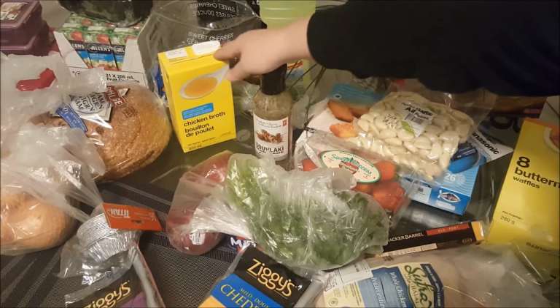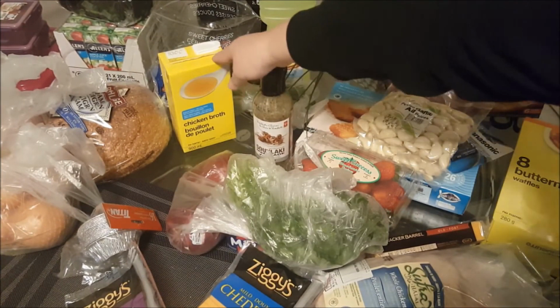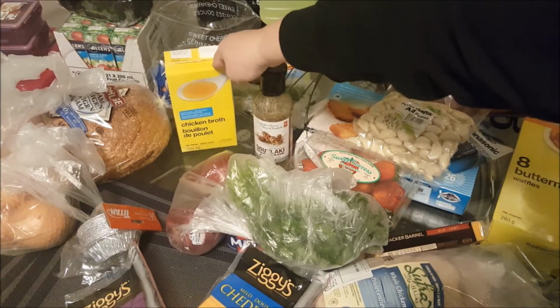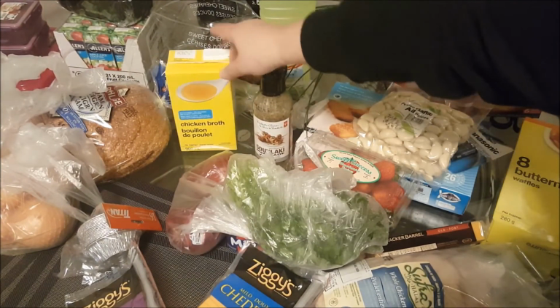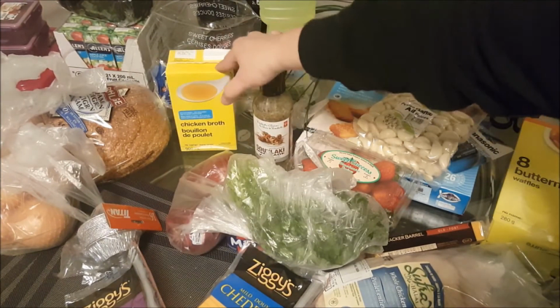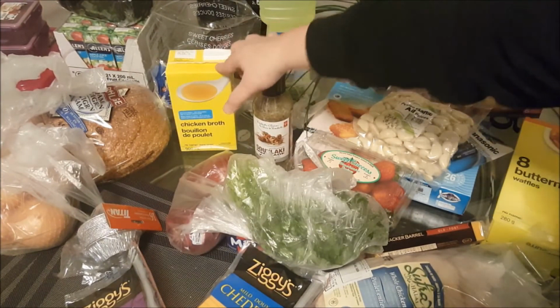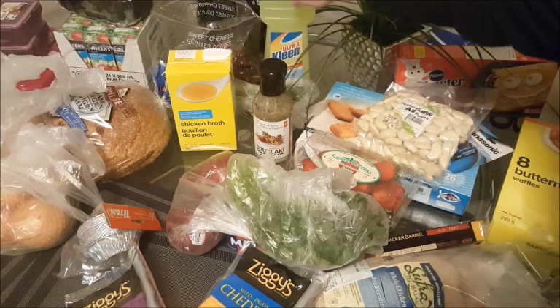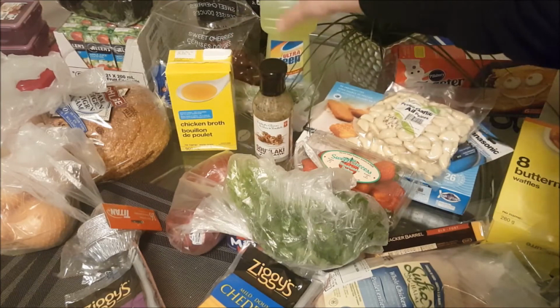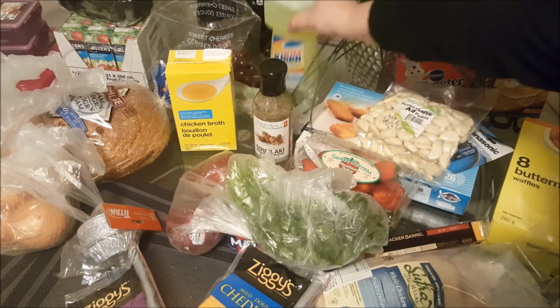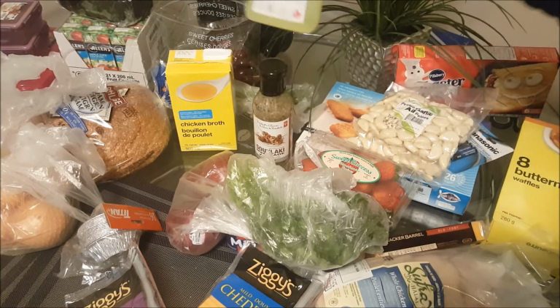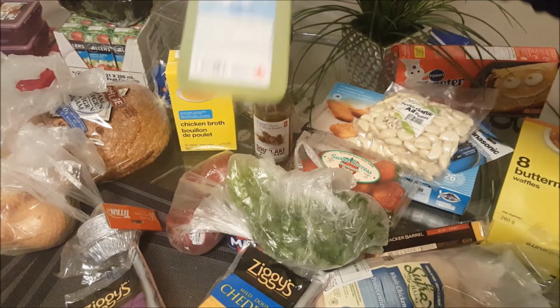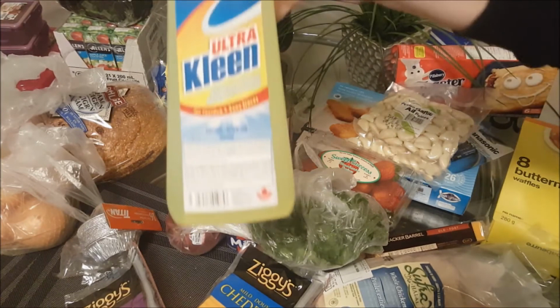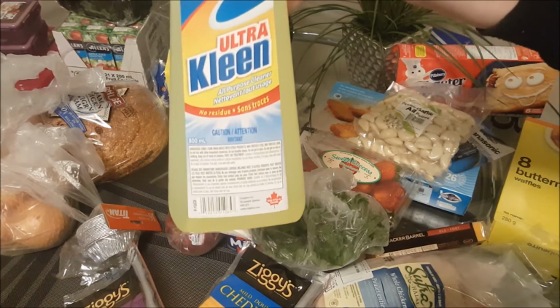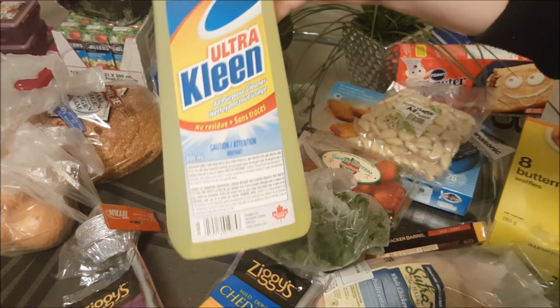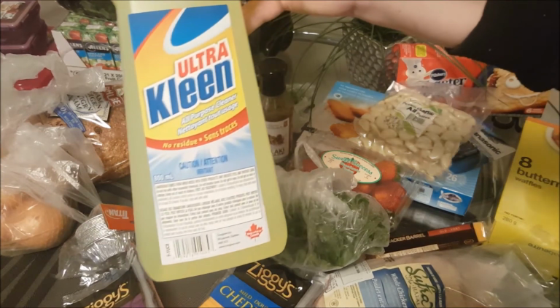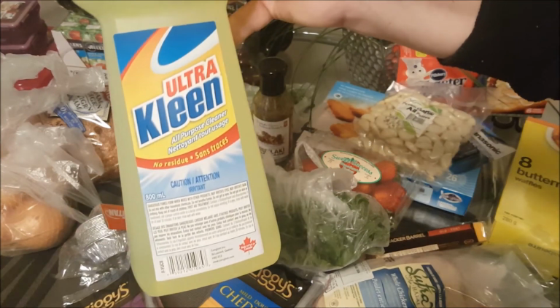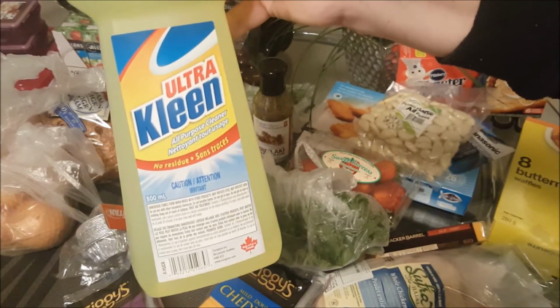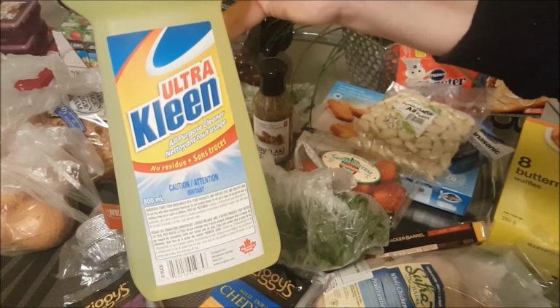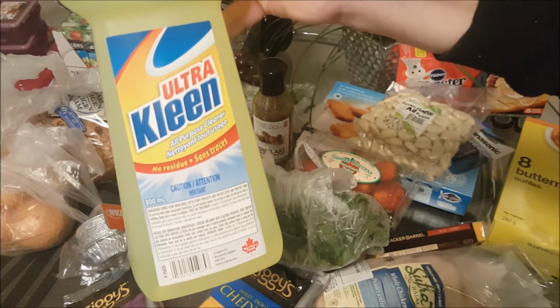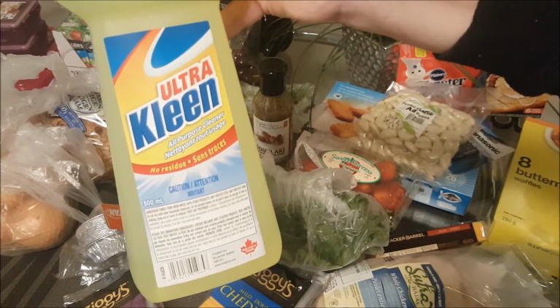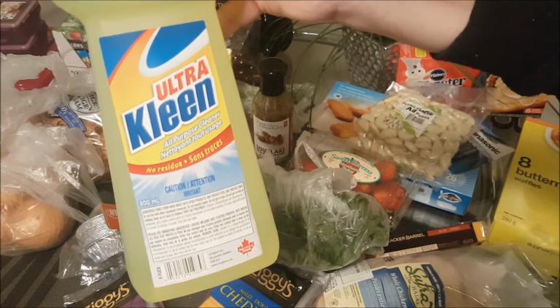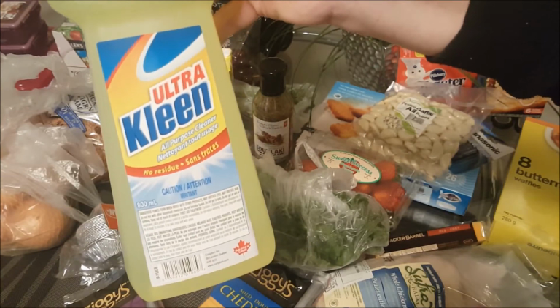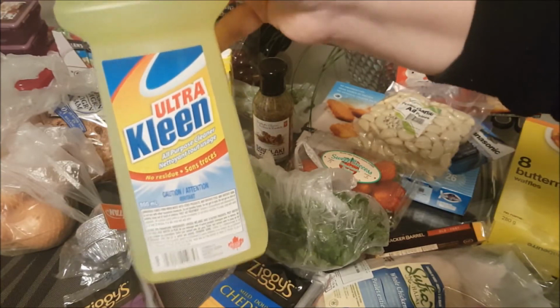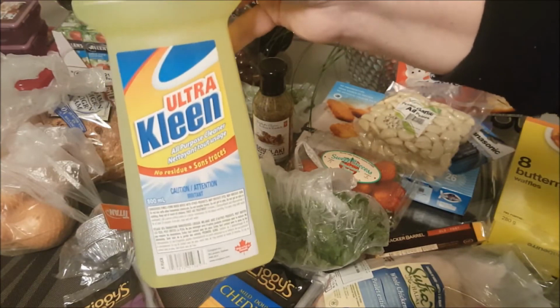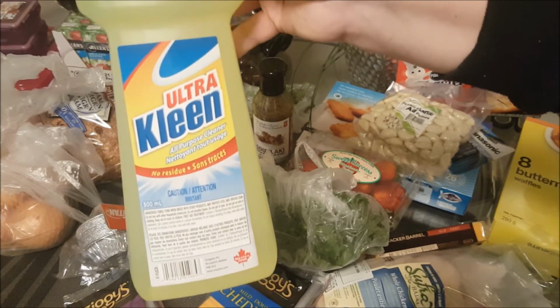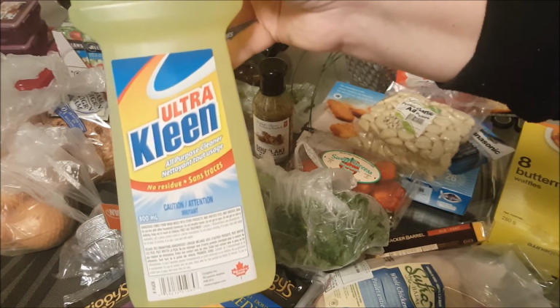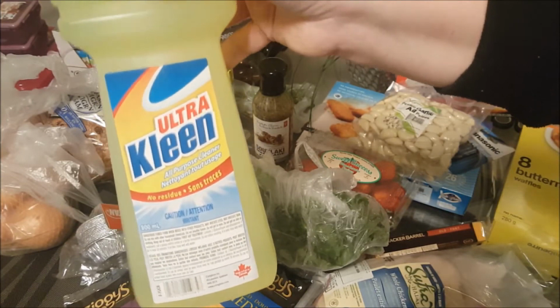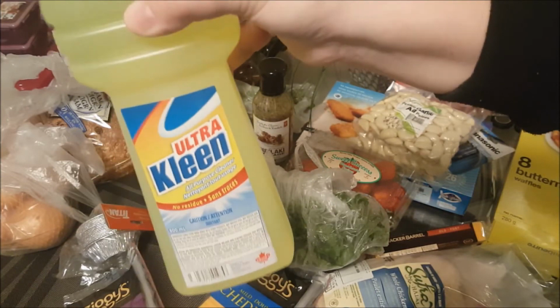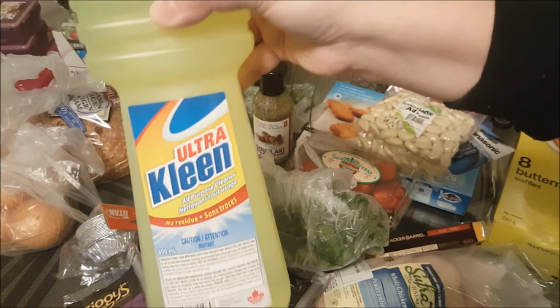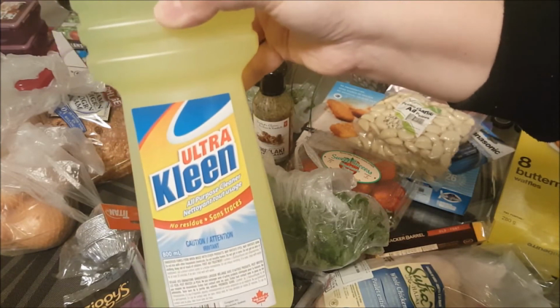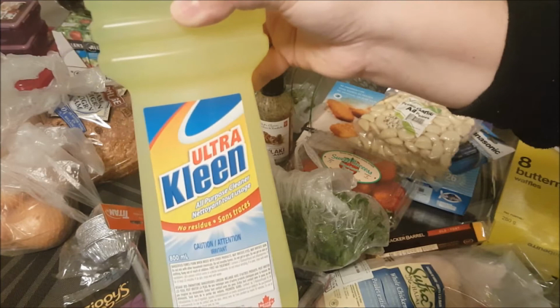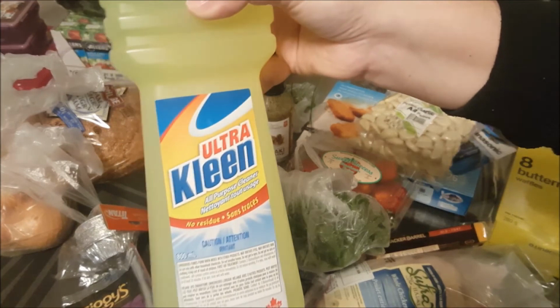We got some no-name chicken broth. There was also something sitting on a cart on clearance — it's the Ultra Clean all-purpose cleaner, and this was for 74 cents, so I thought I'd give that a try.